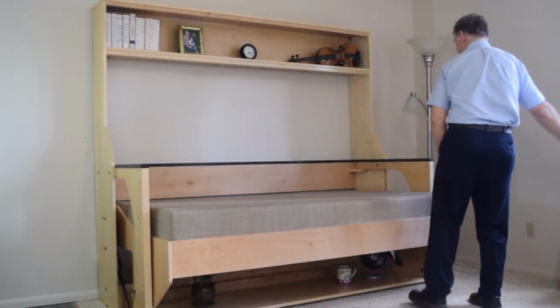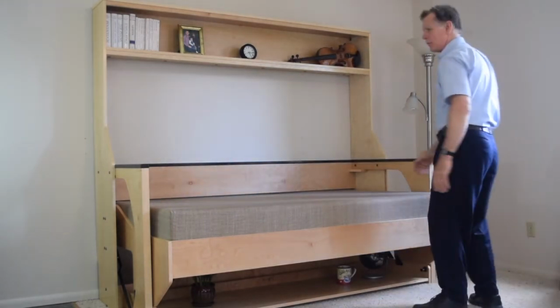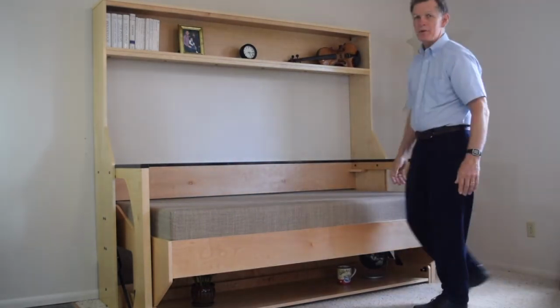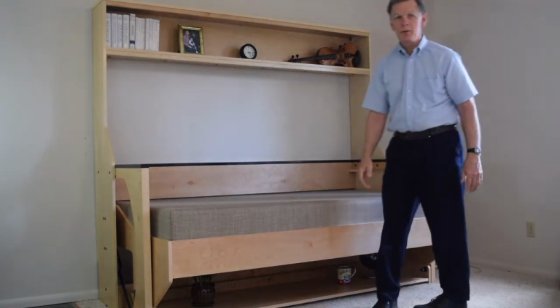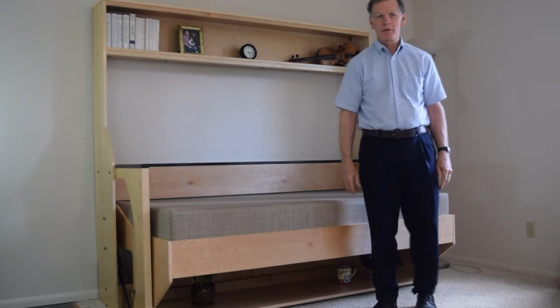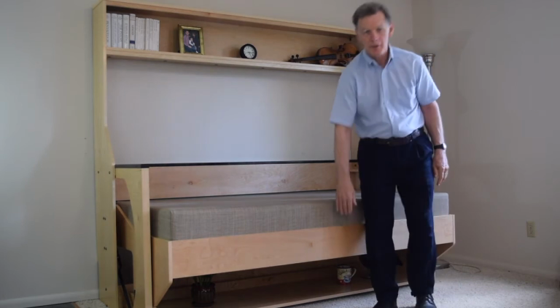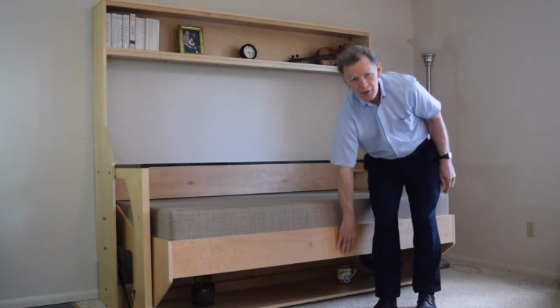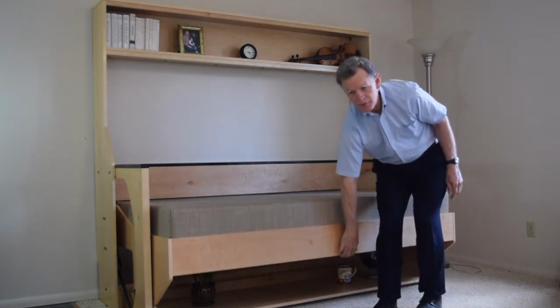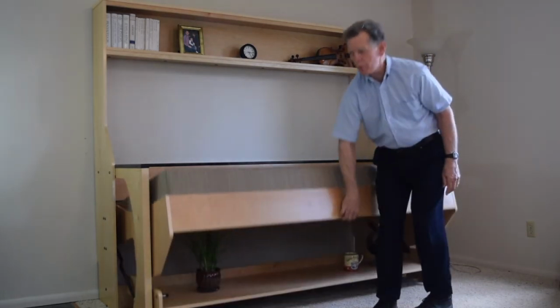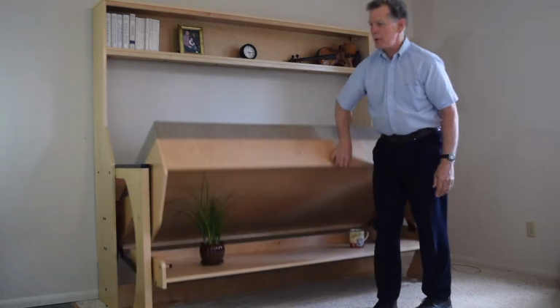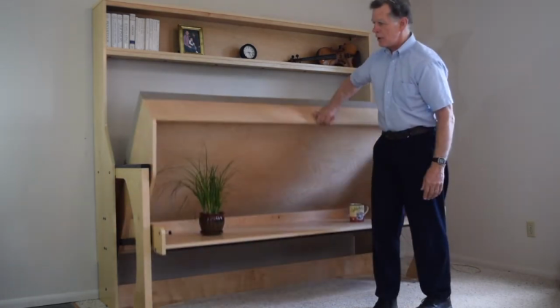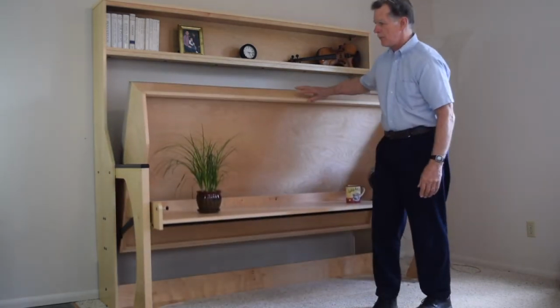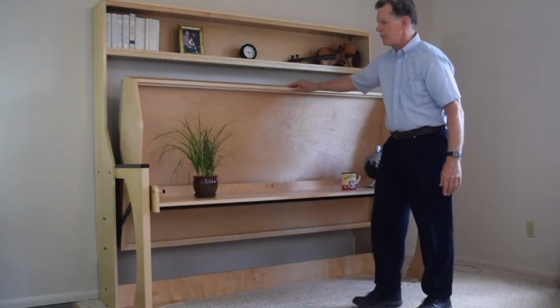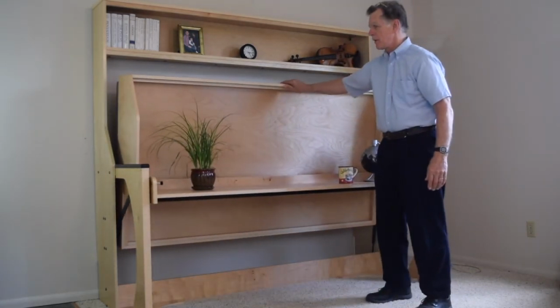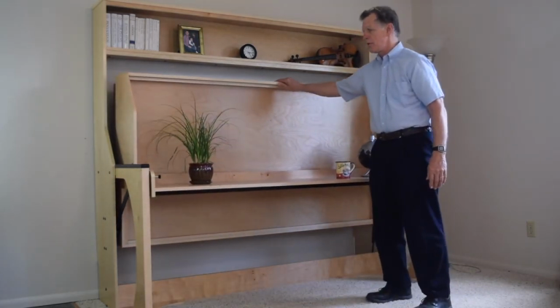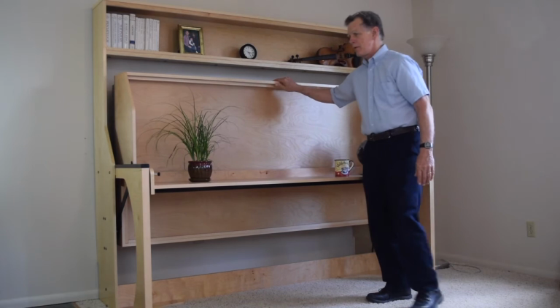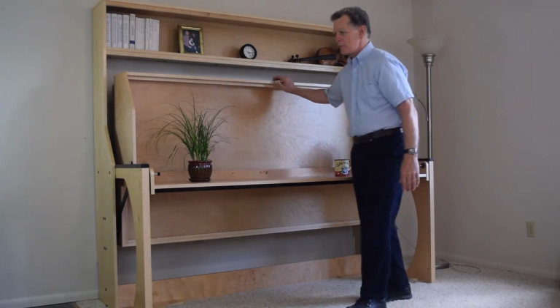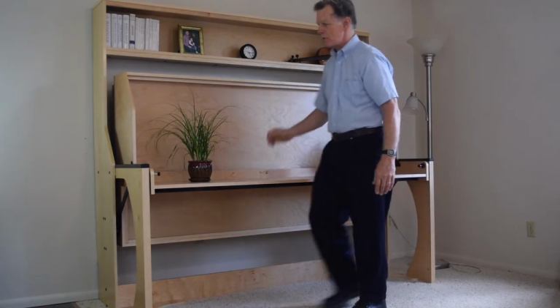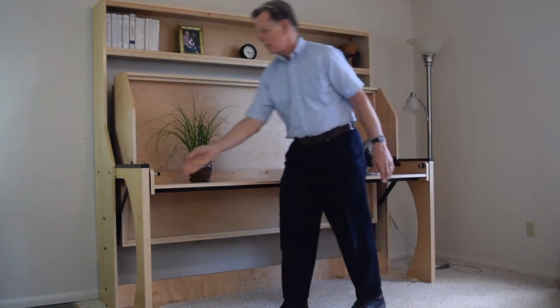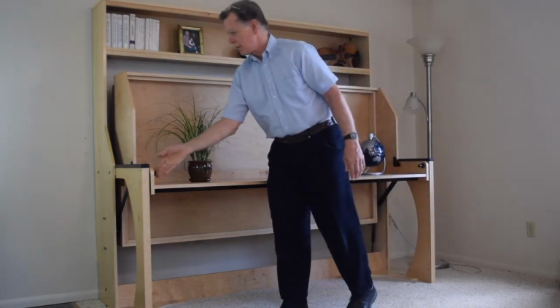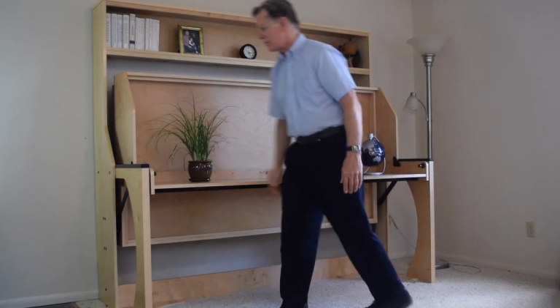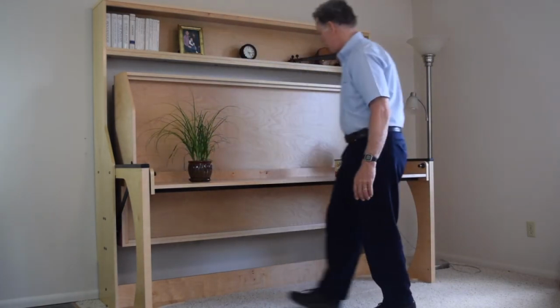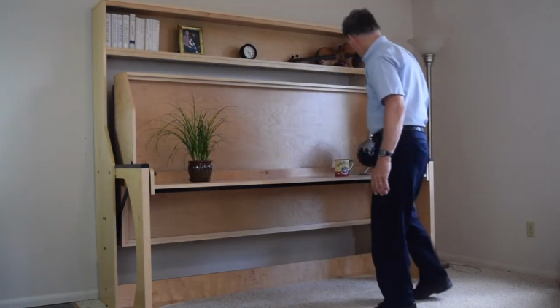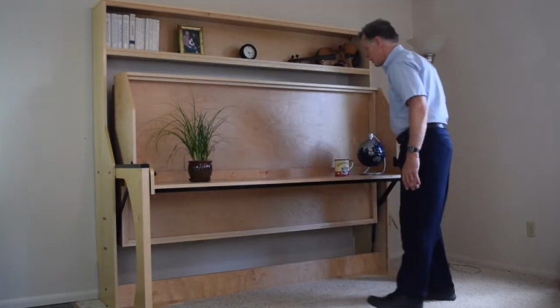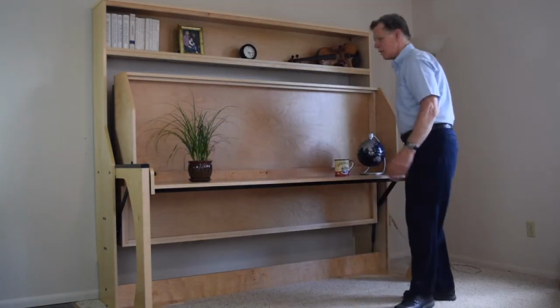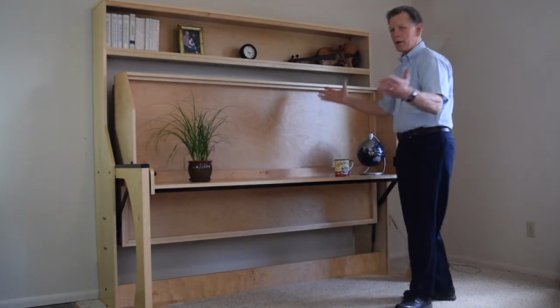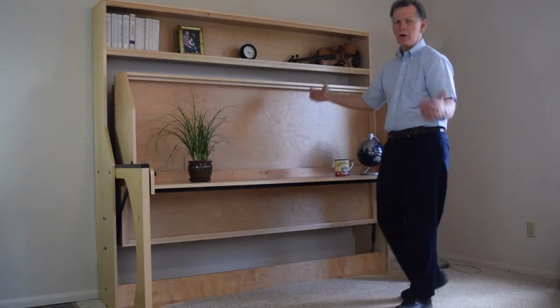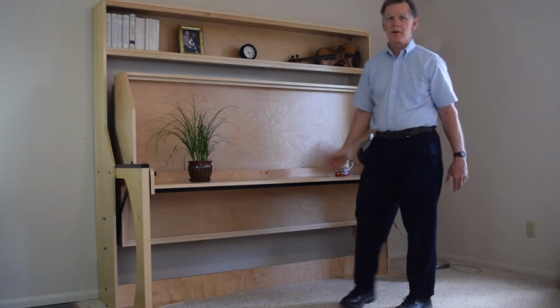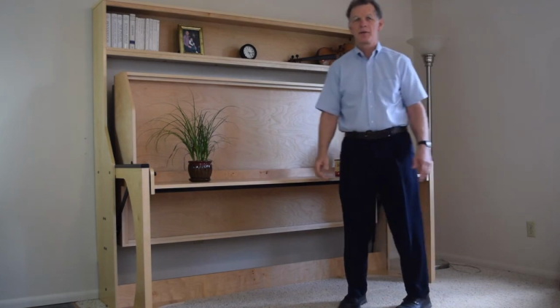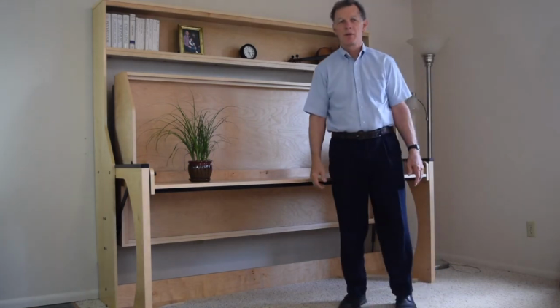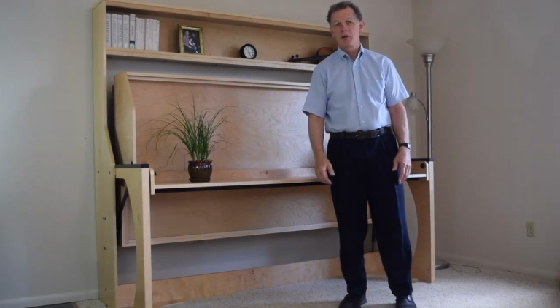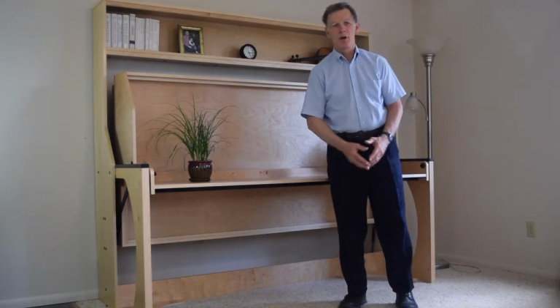And when it's time to use the desk again, just gently pull on the bed frame. It comes up into the desk position, lock the desk in, and voila, you've got a great desk. Thank you for watching.